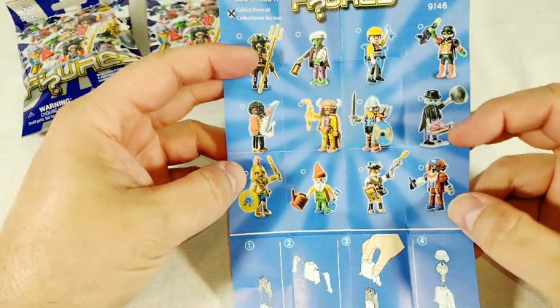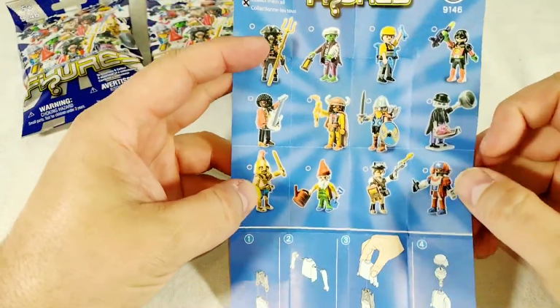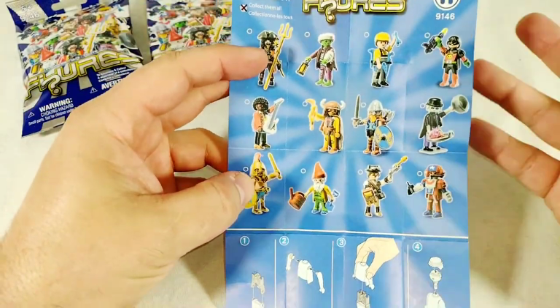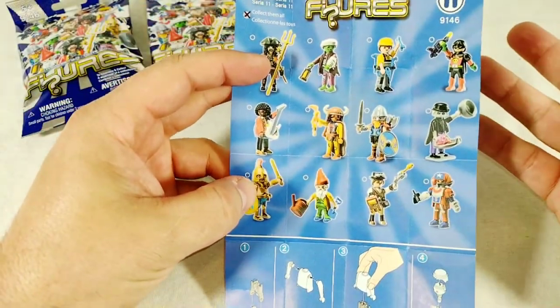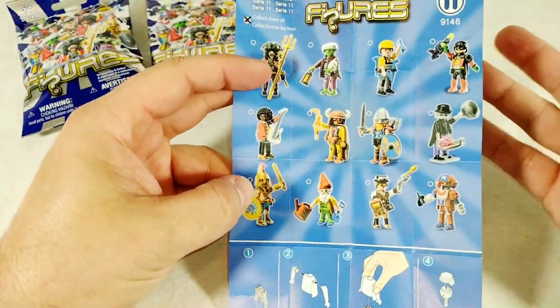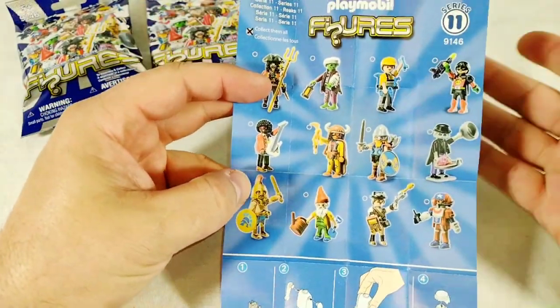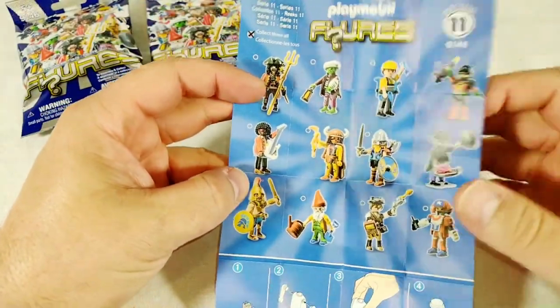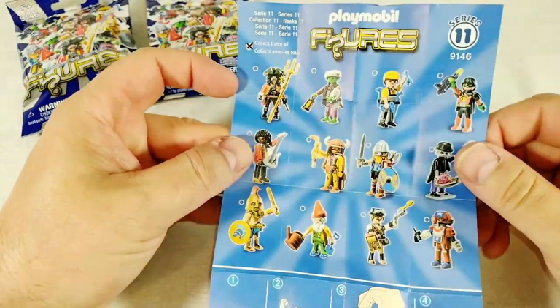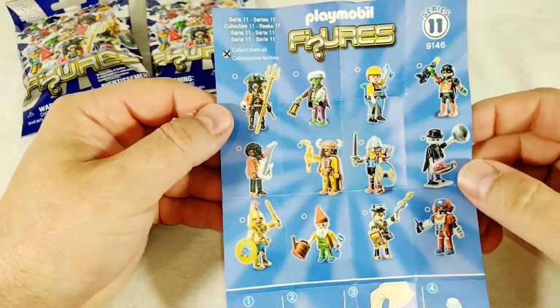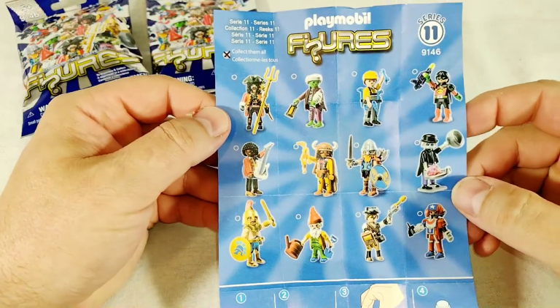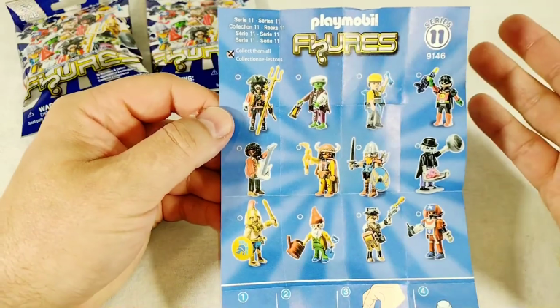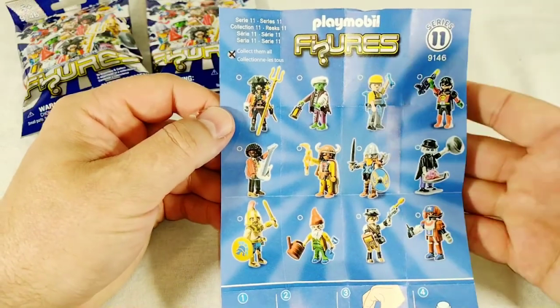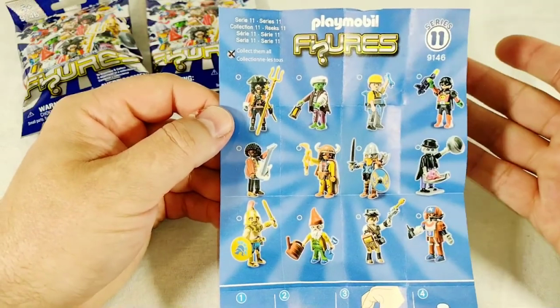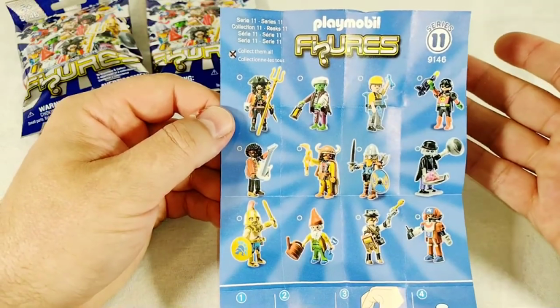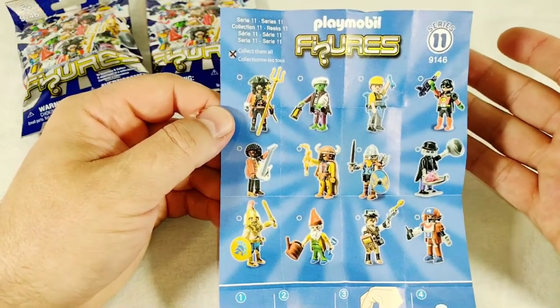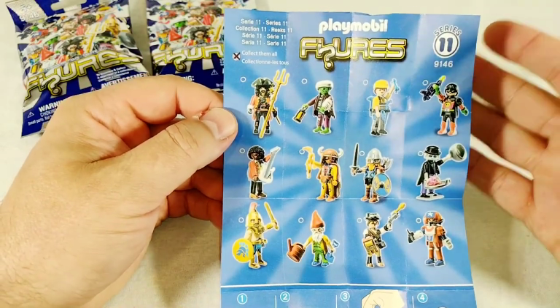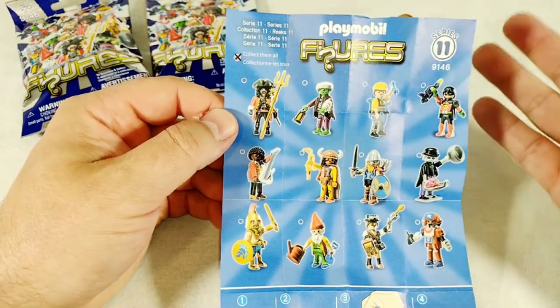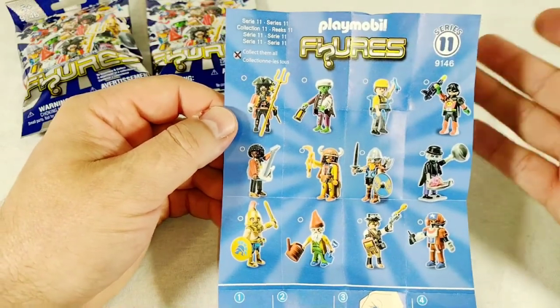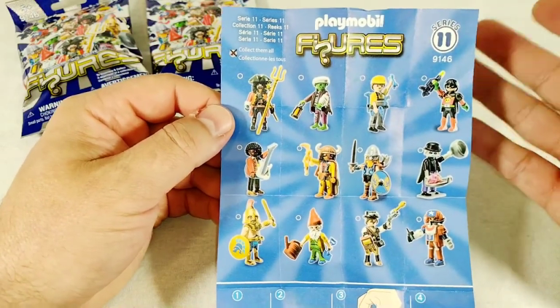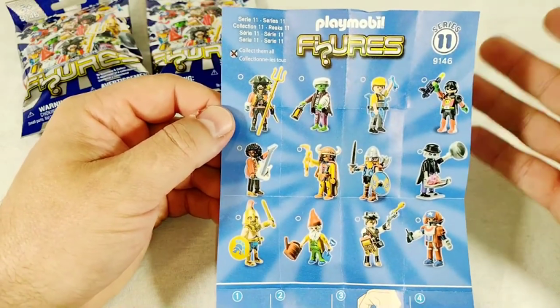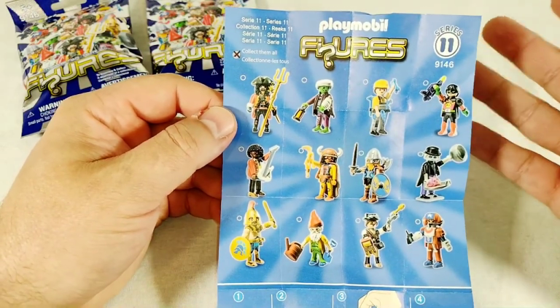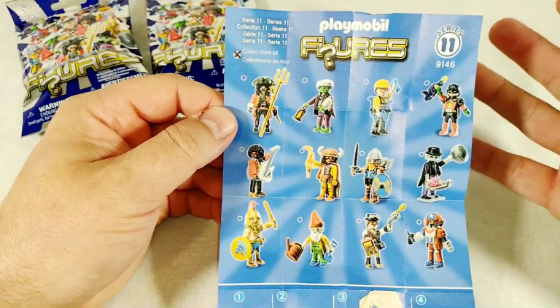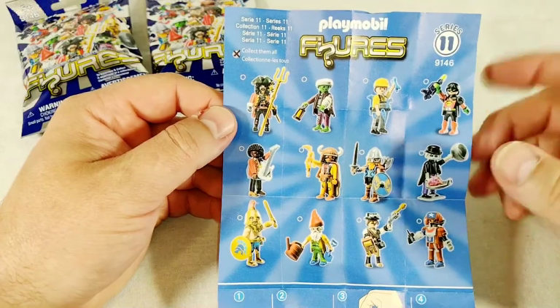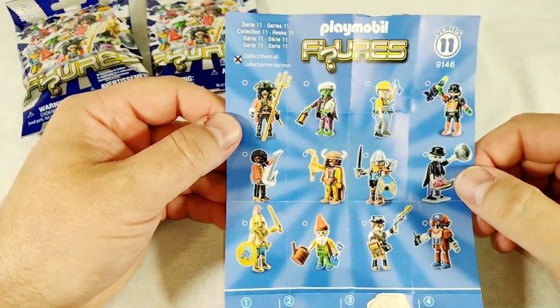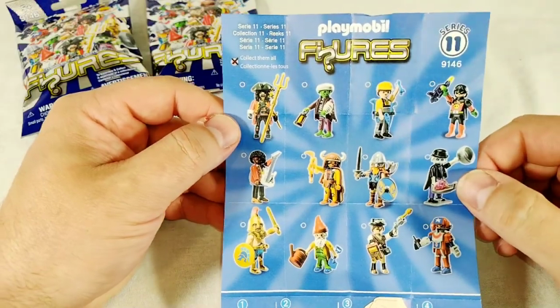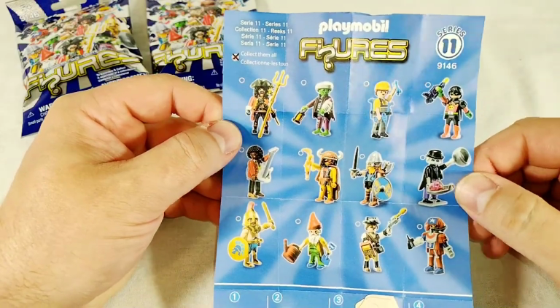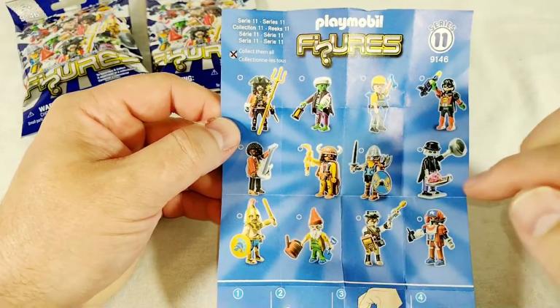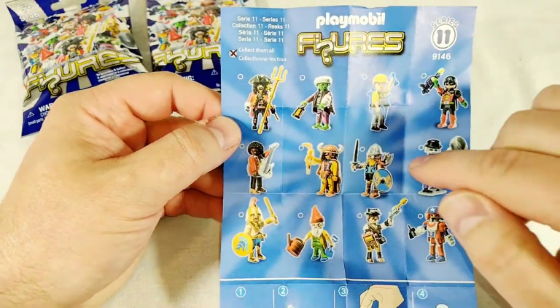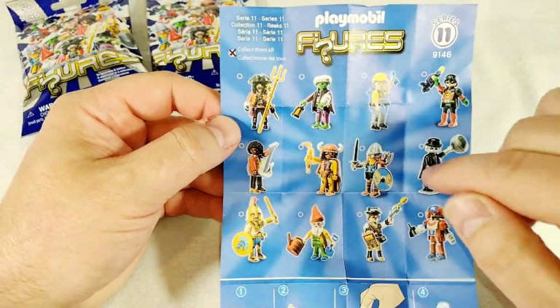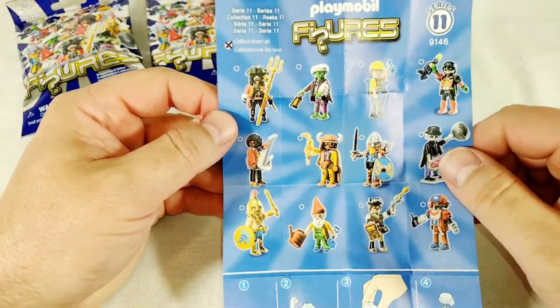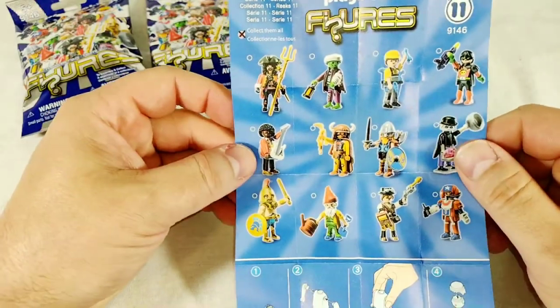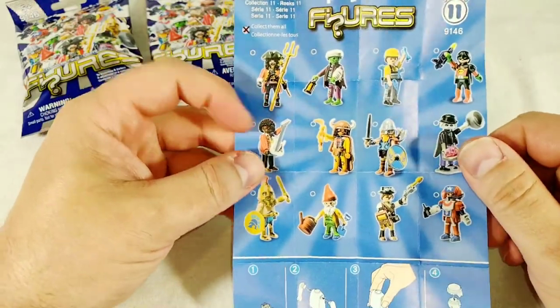There are only 12 in the series, so there's a very good chance I'm going to be able to get this whole set. Like I said, they're at the dollar store, they're overwhelmingly in bins at the dollar store, so there's a very good chance I'm going to be able to get all of these.